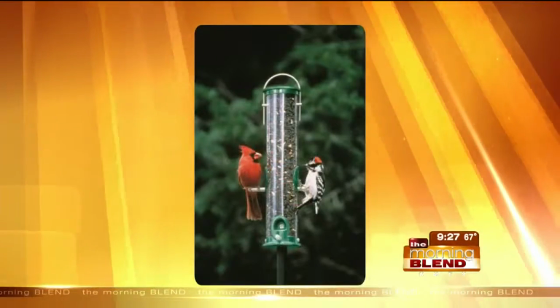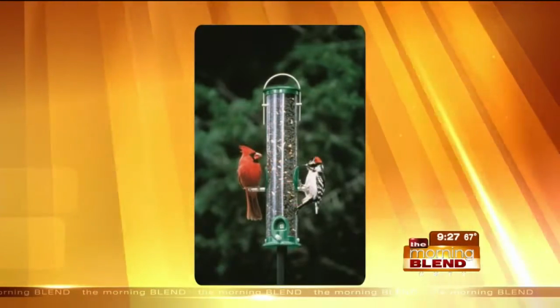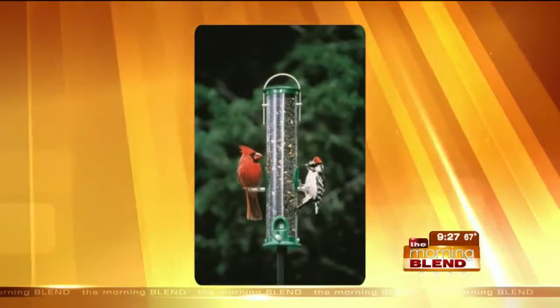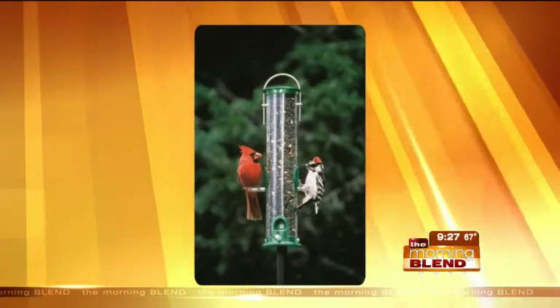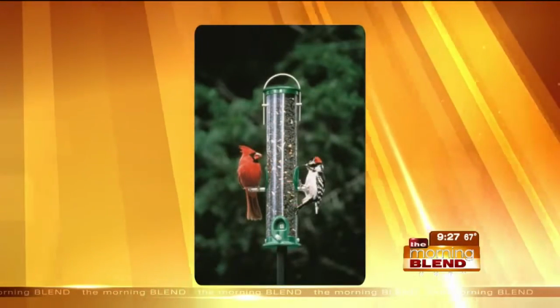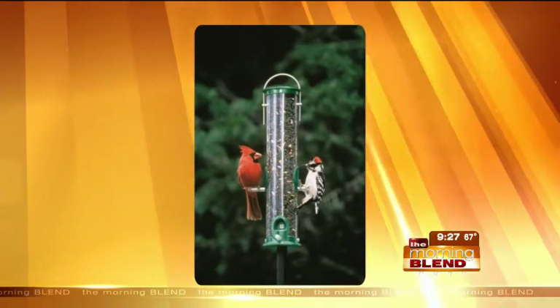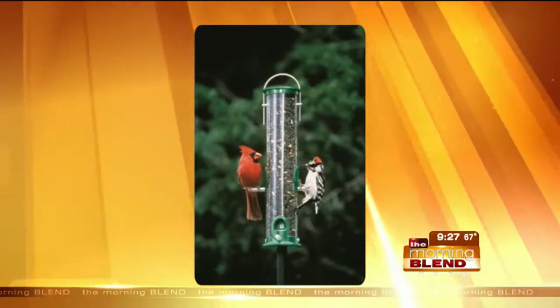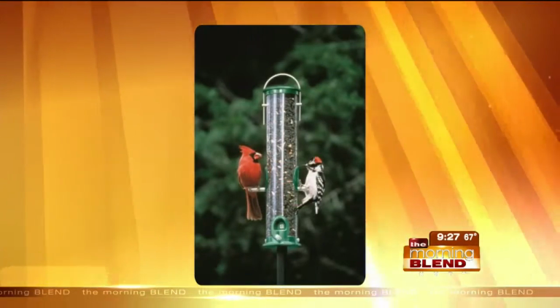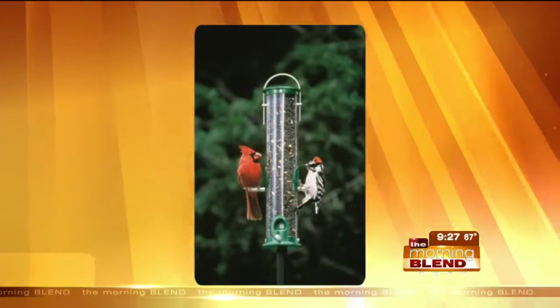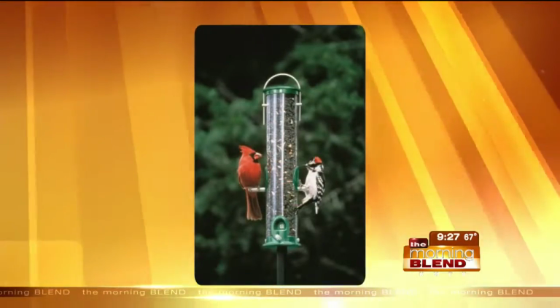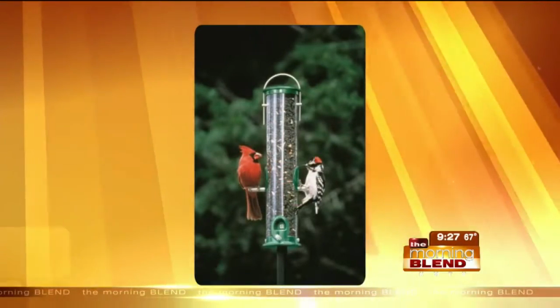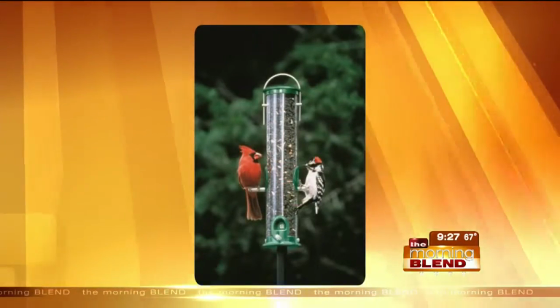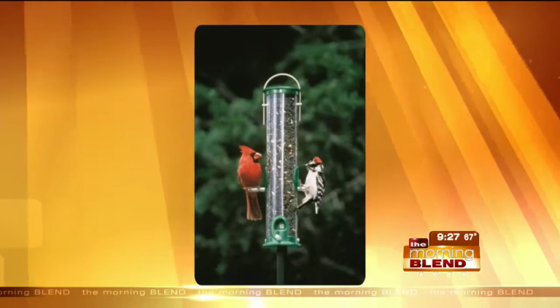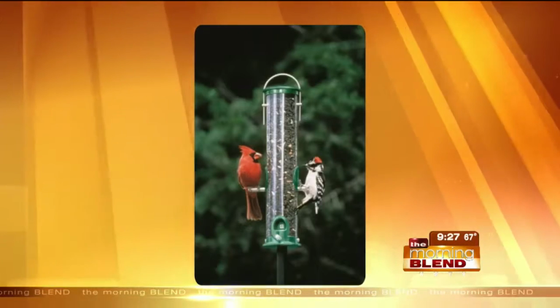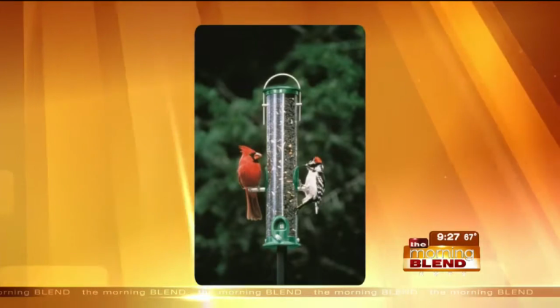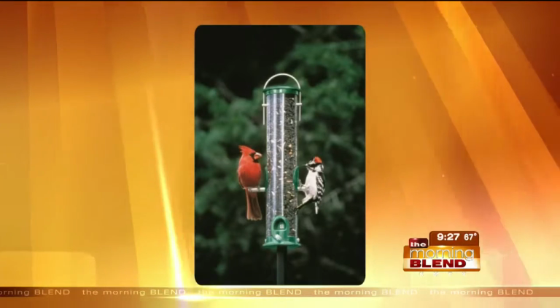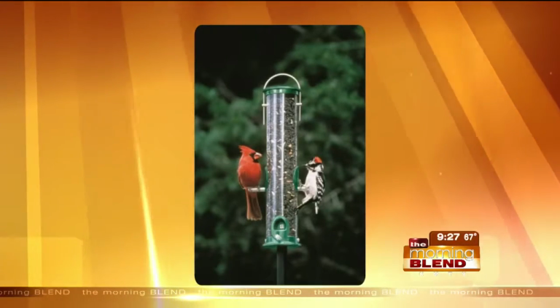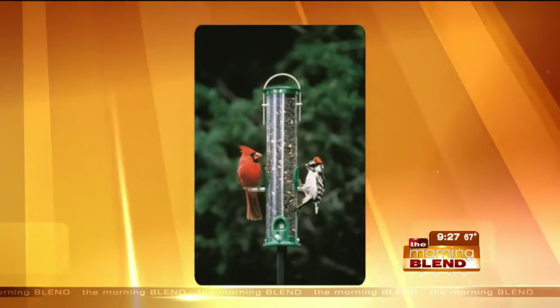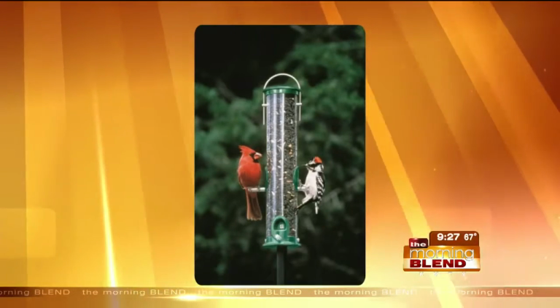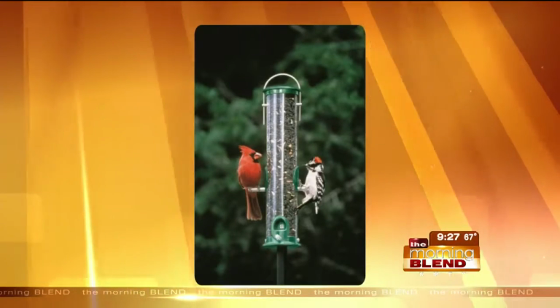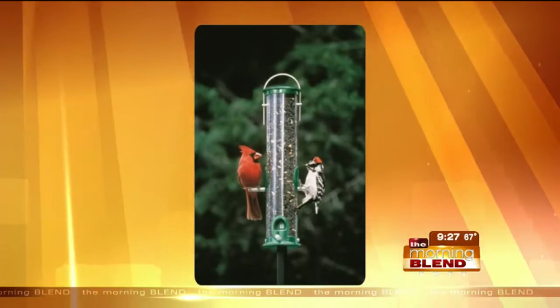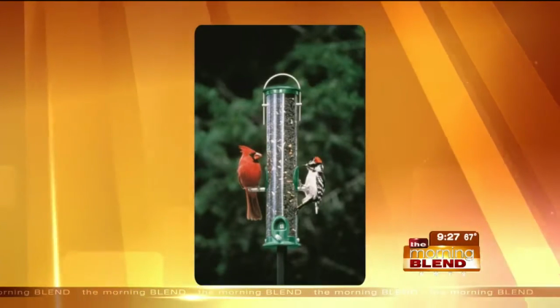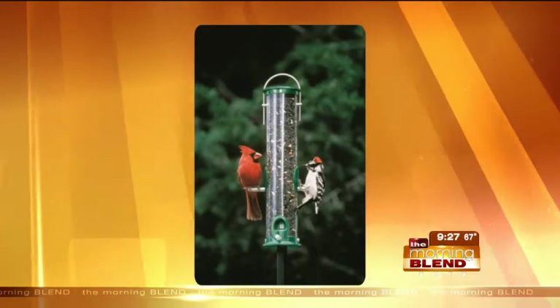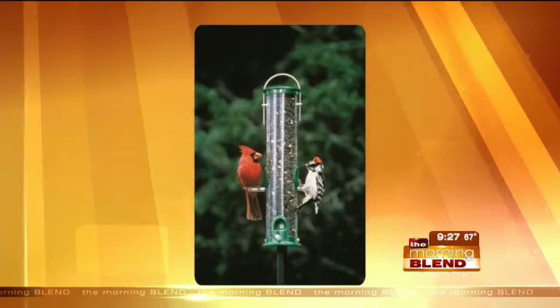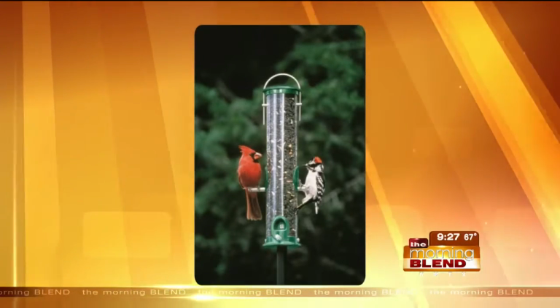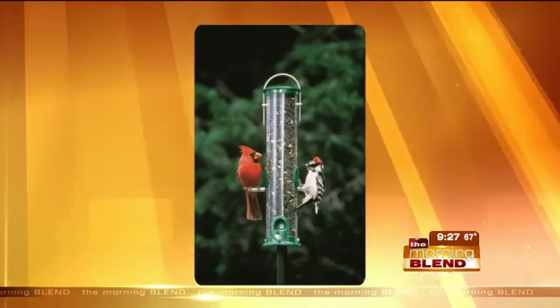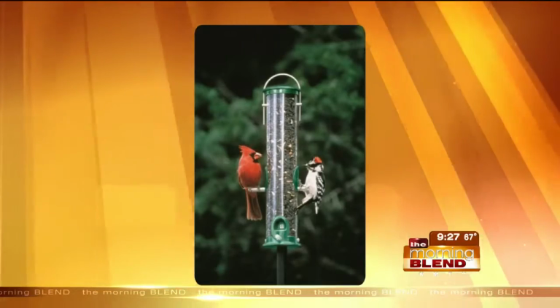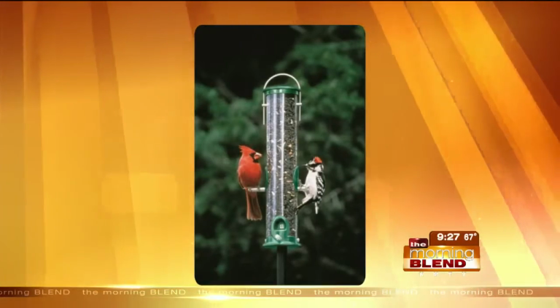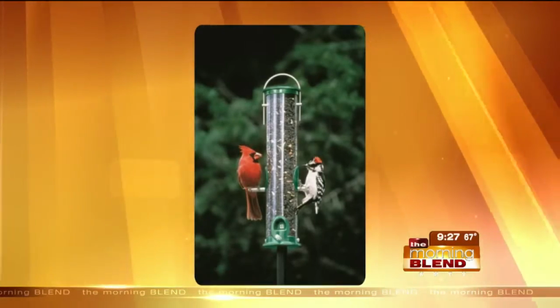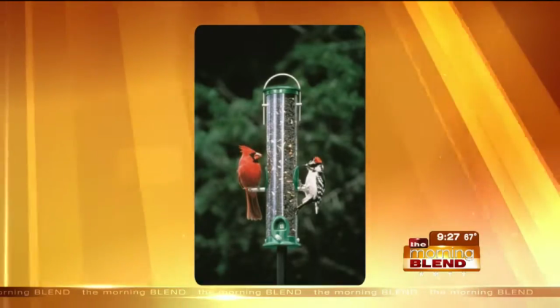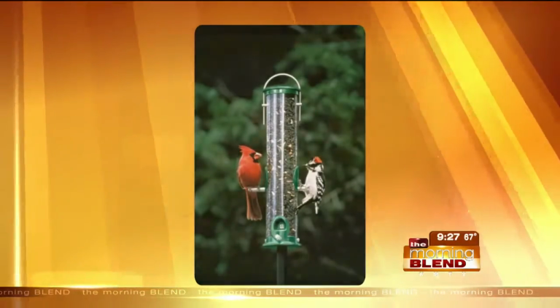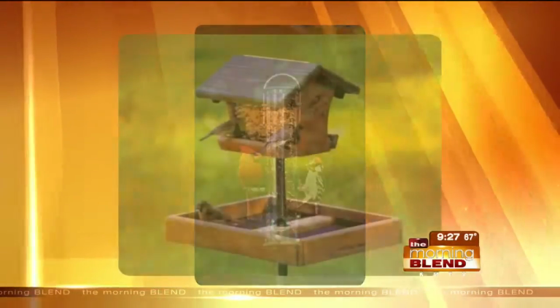What are we looking at right here? What you're looking at is a tube feeder that is actually mounted on top of the pole instead of hanging. That way, the wind isn't going to move it and the seed won't fall out.